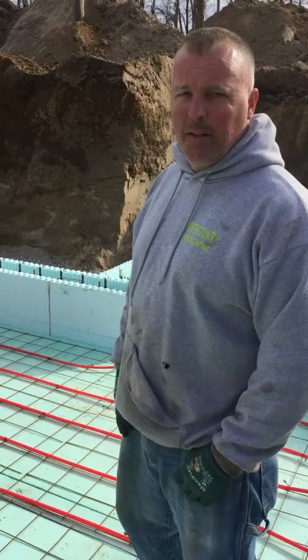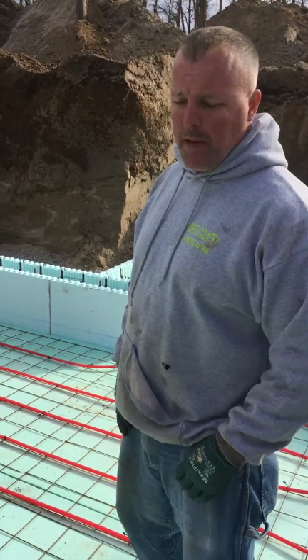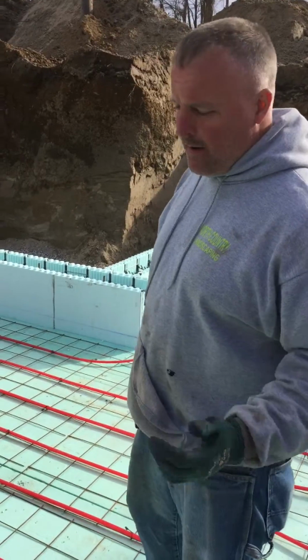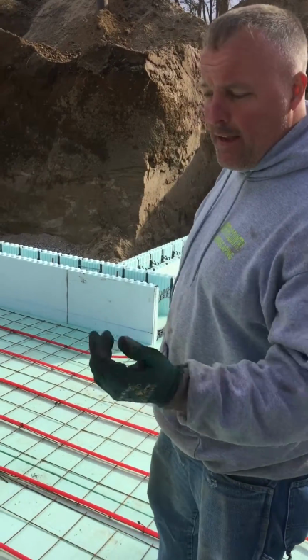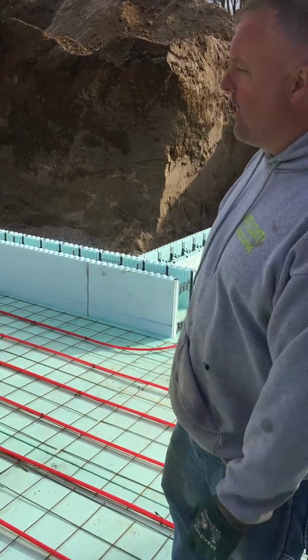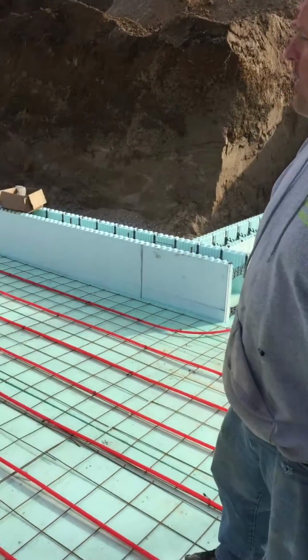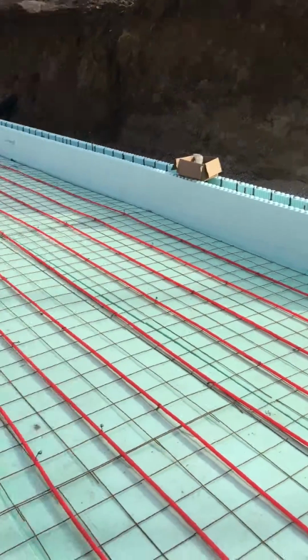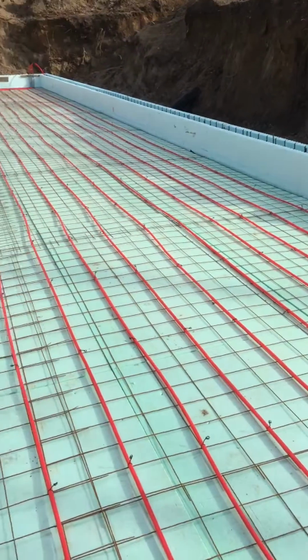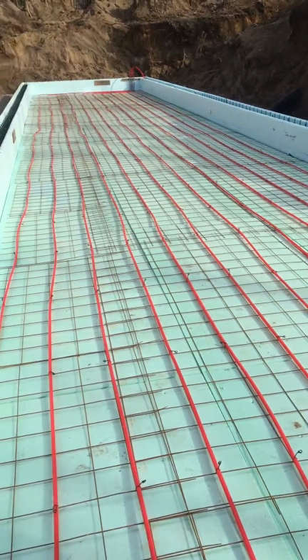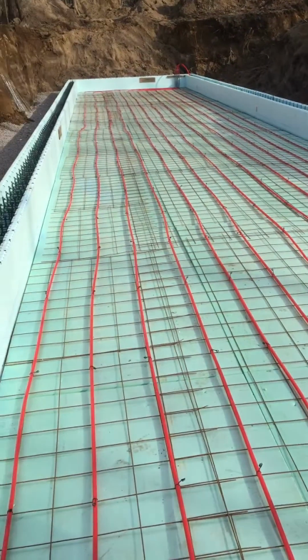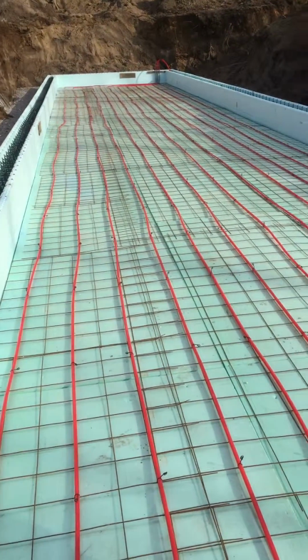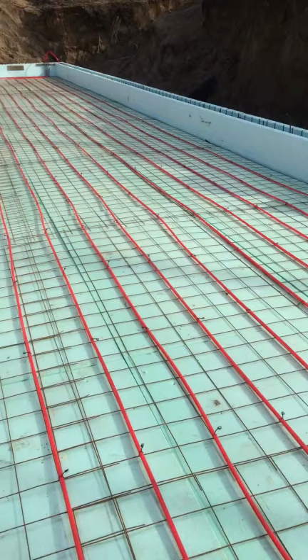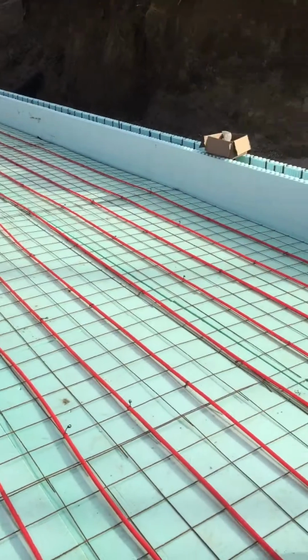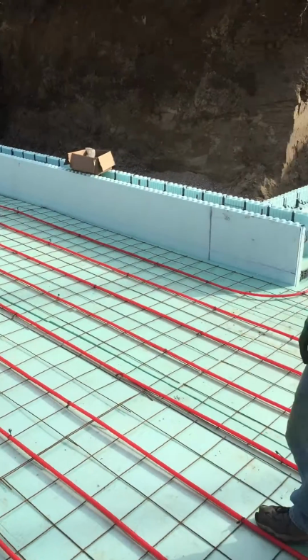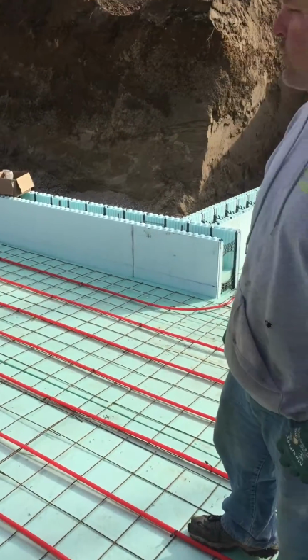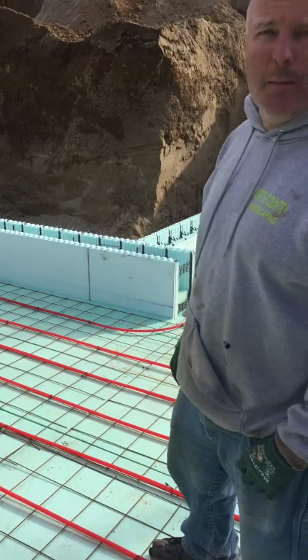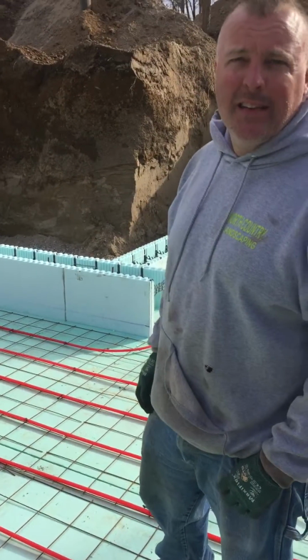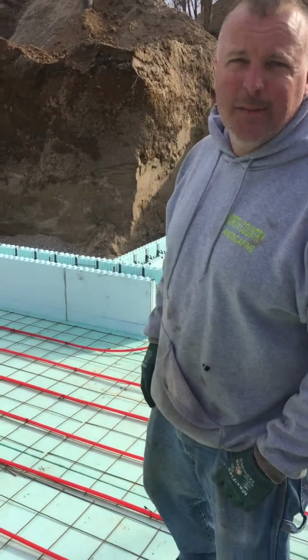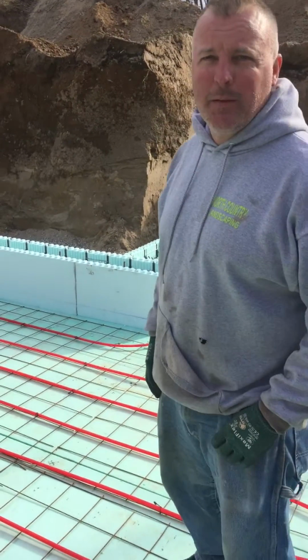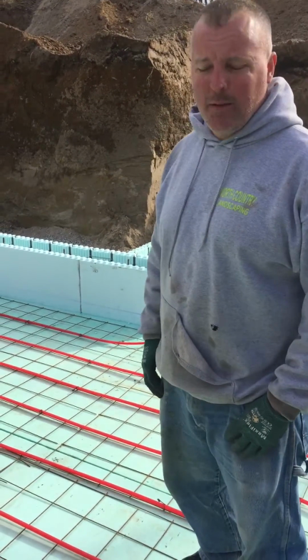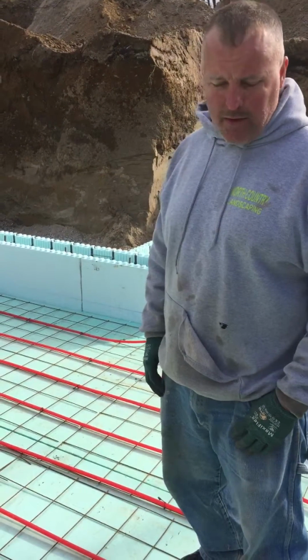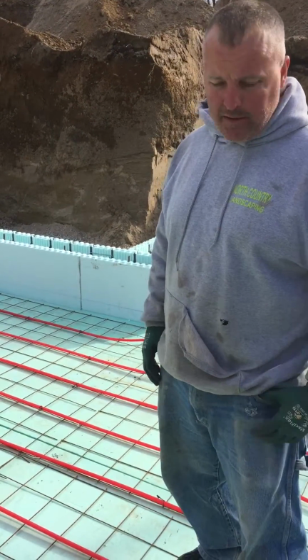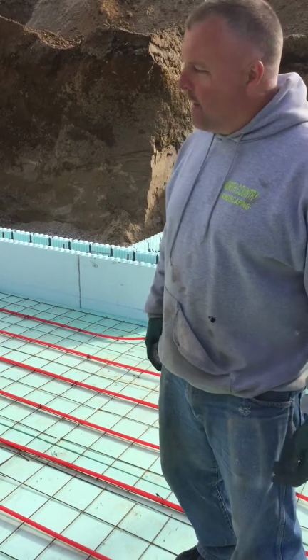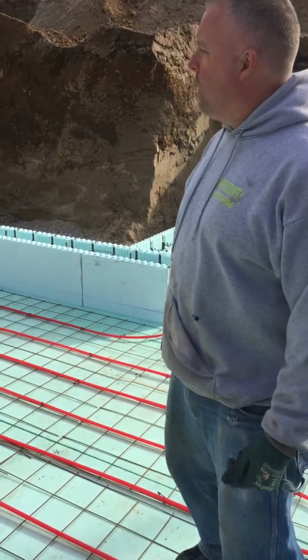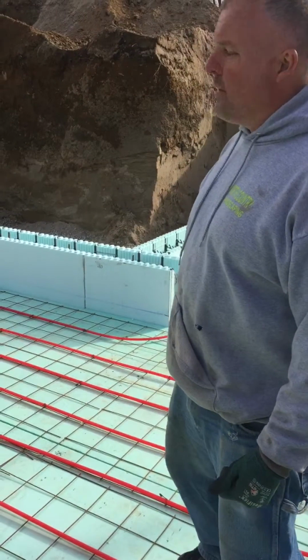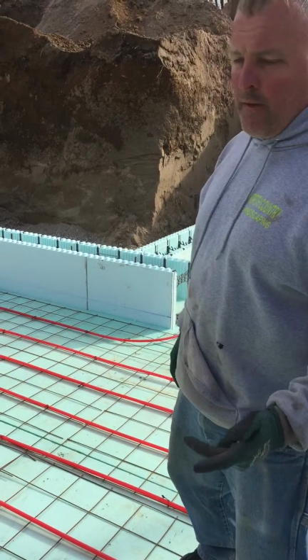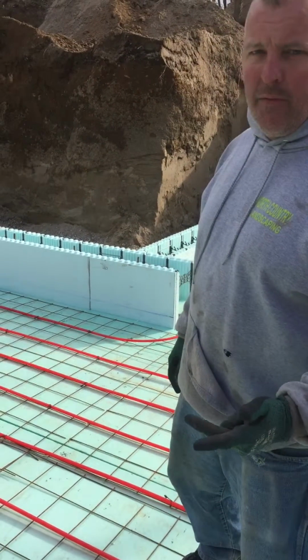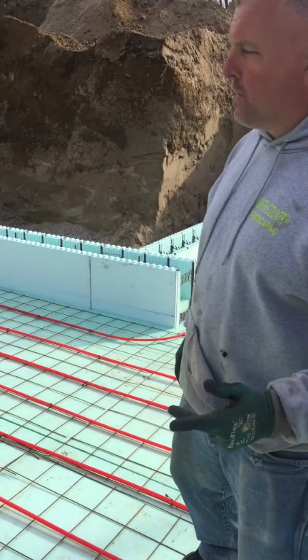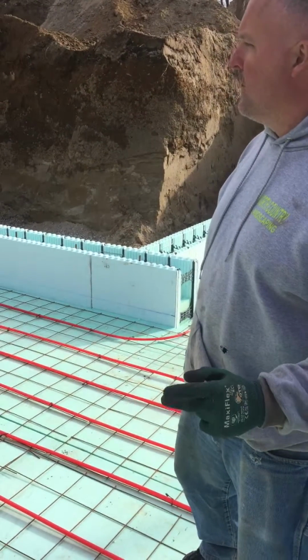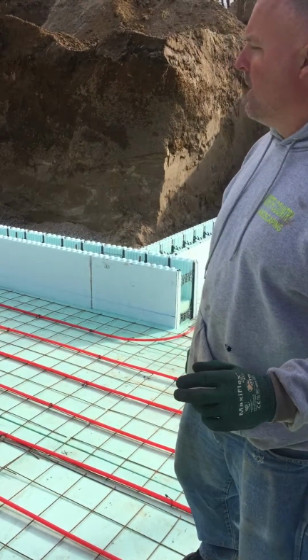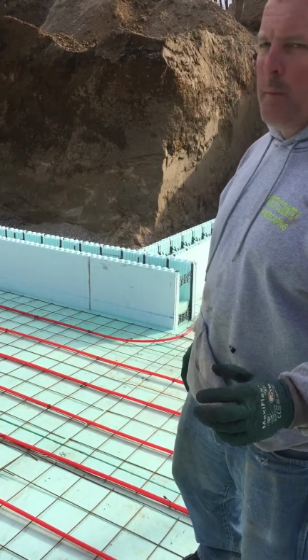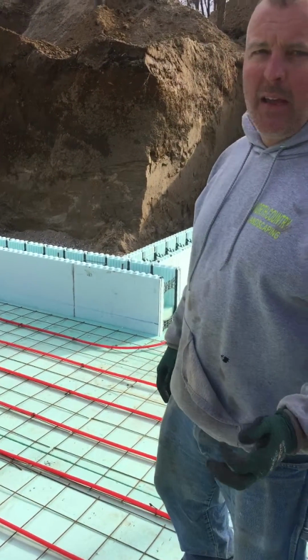So Matt and Ron, today we're putting some radiant heat down here on the single wide trailer project basement. For the single wide trailer project, we ran two 500-foot loops of tubing. A lot of people say you can't run 500-foot loops, but if you have the right pump you can run a 500-foot loop.